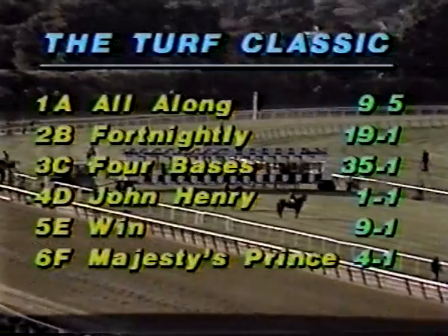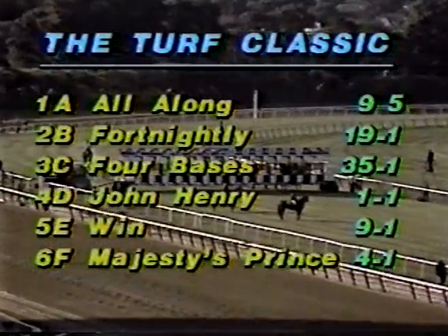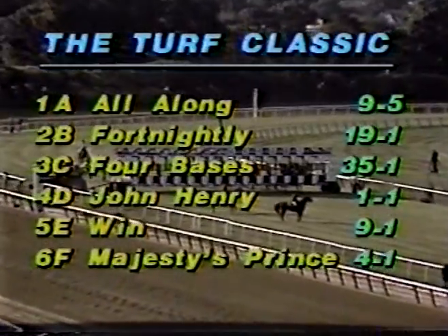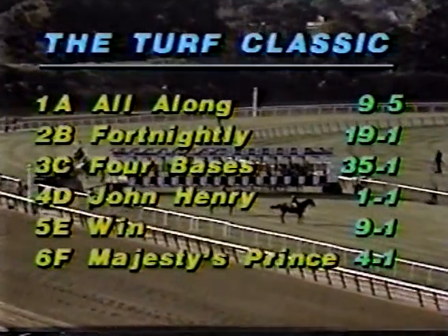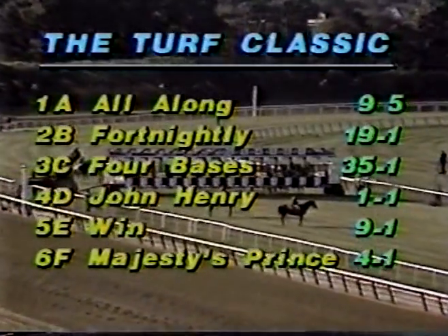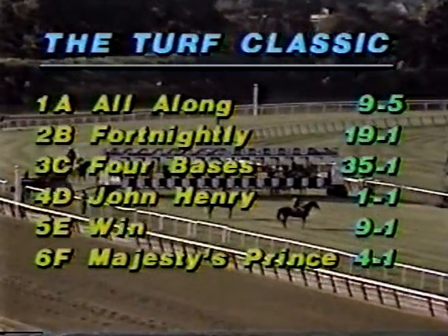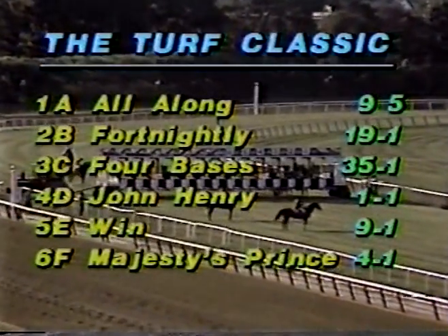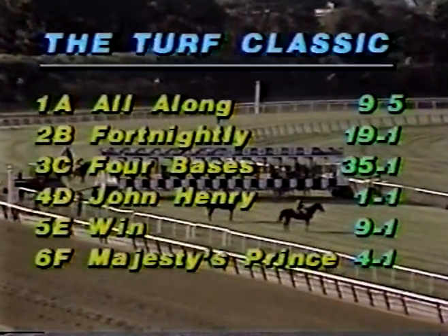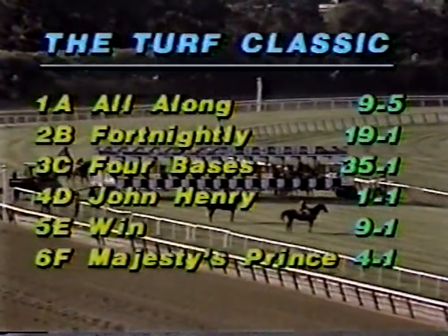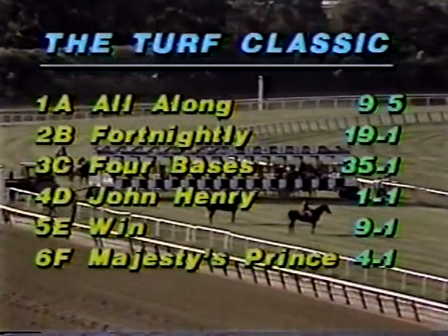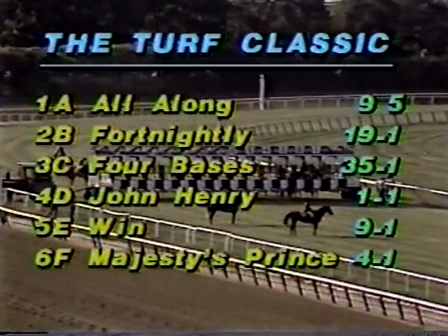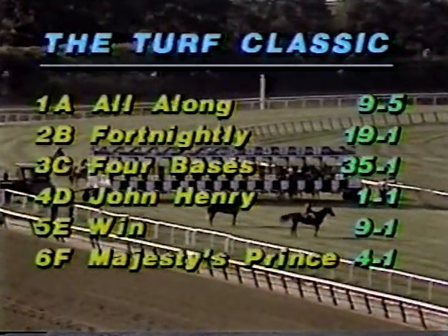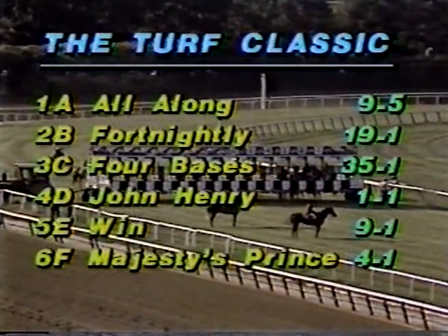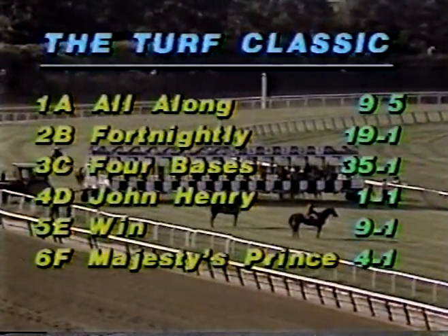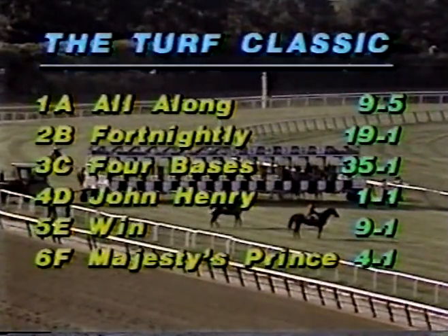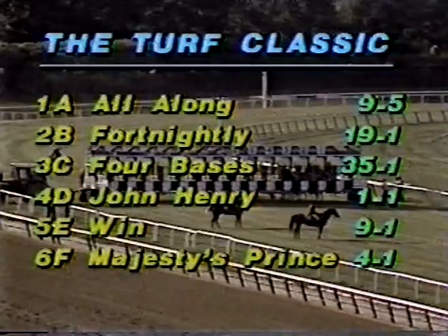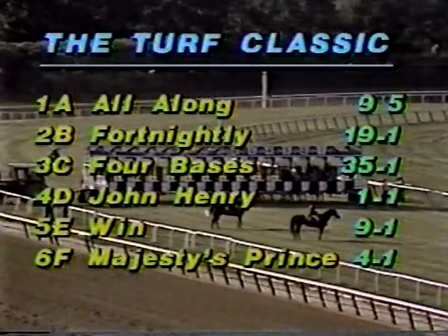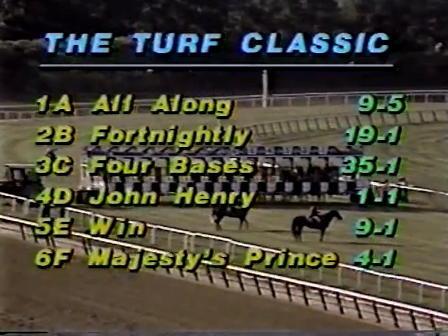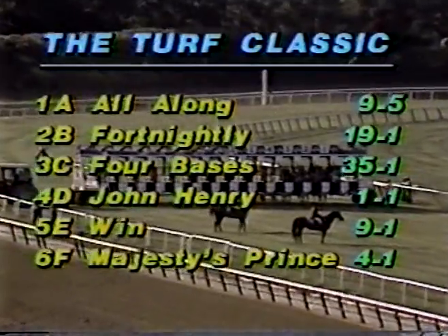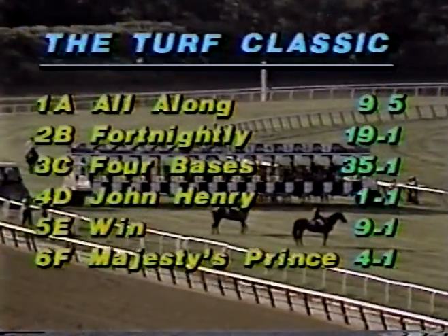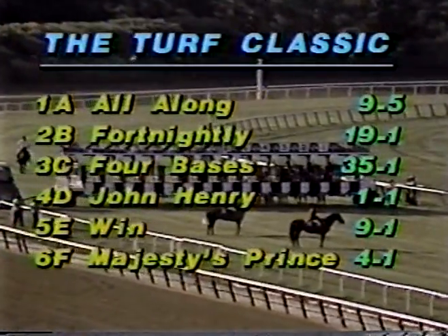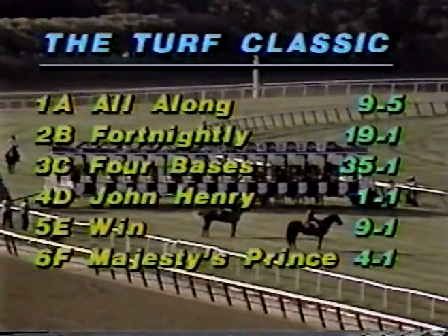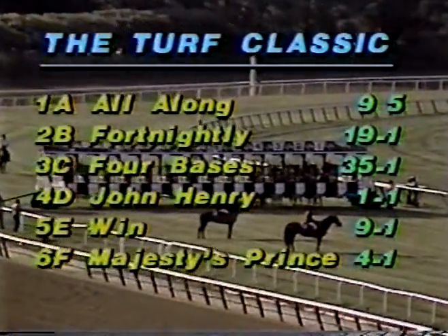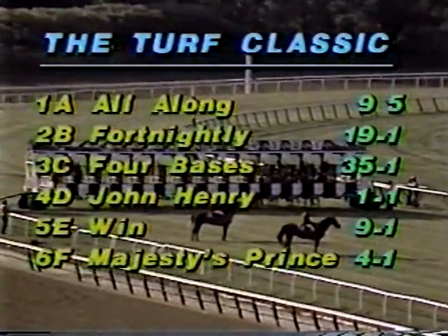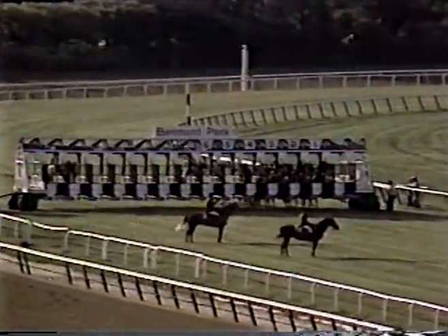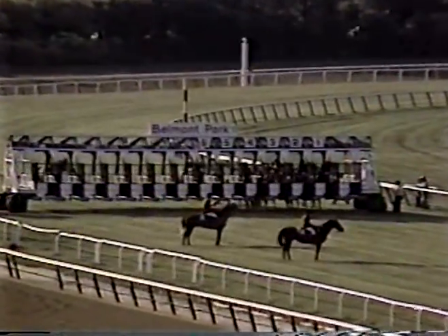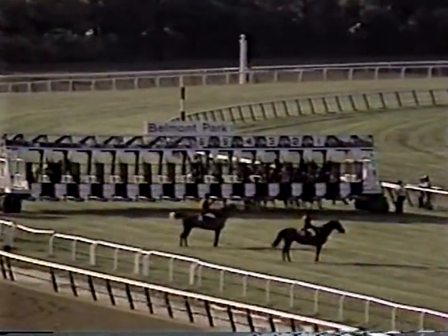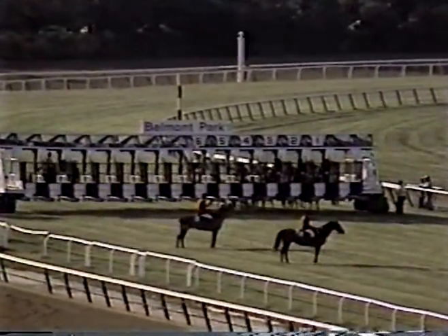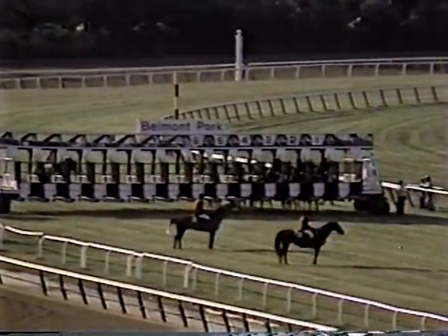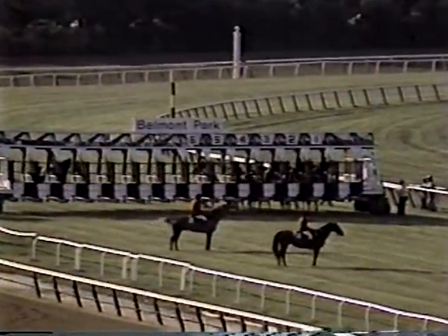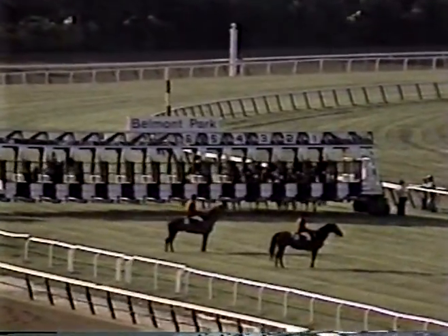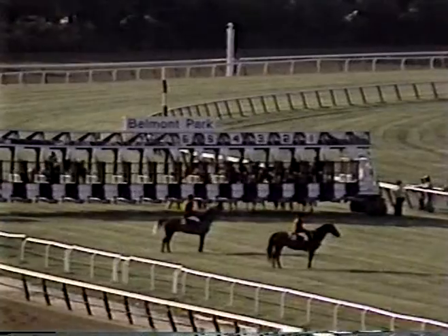4D John Henry, even money. 5E Wynn, 9-1. 6F Majesty's Prince, 4-1. A field of six, racing a mile and a half. The turf is firm.